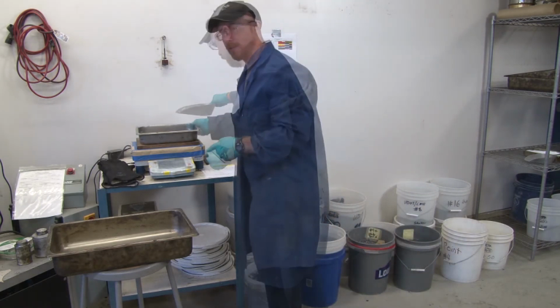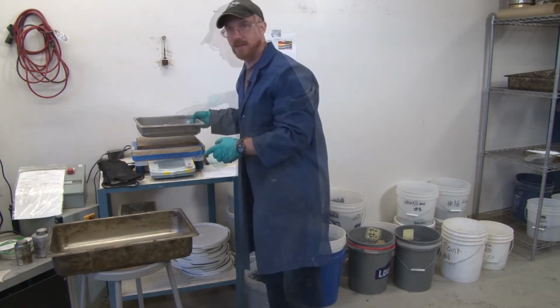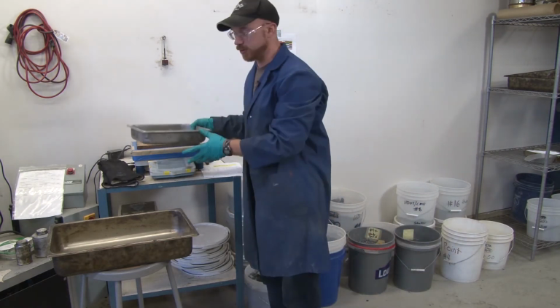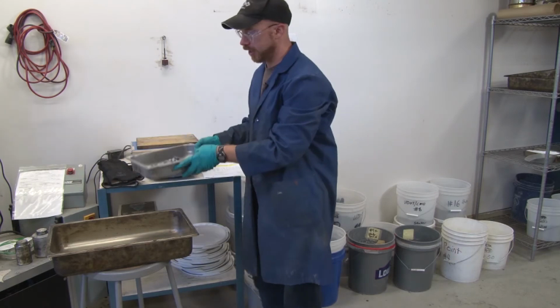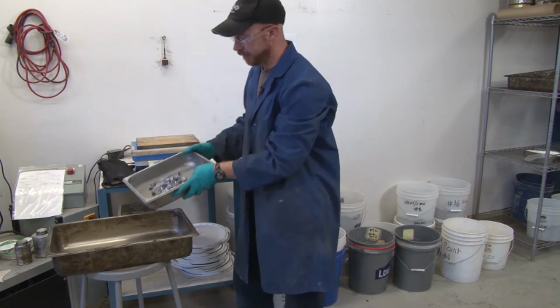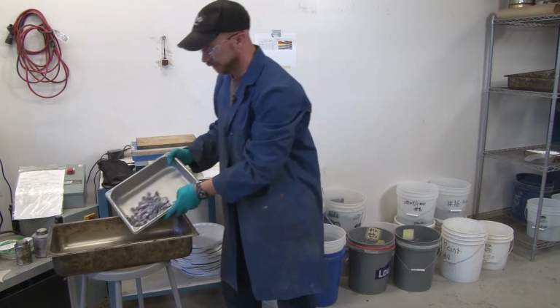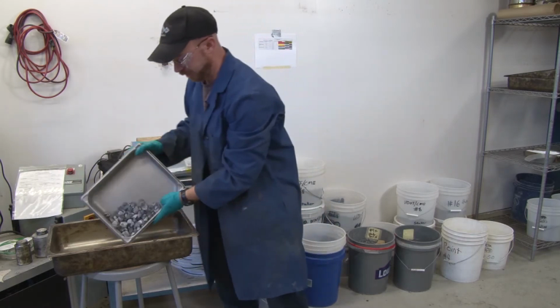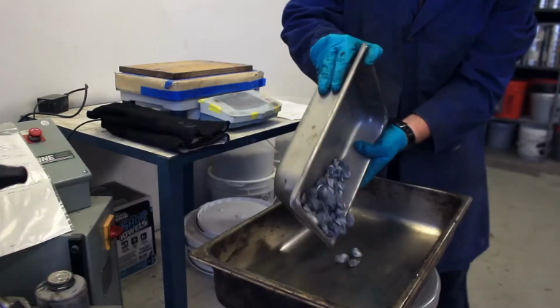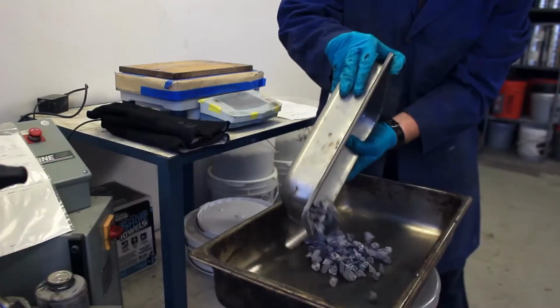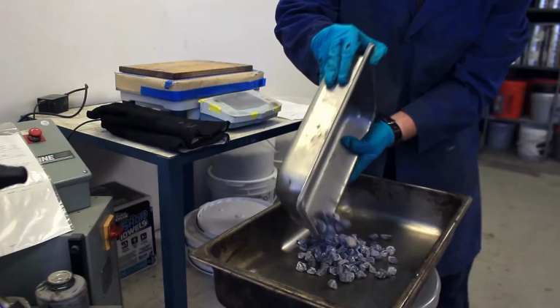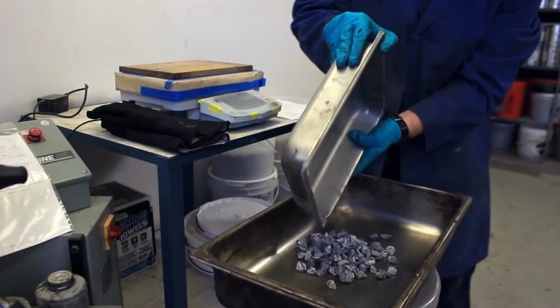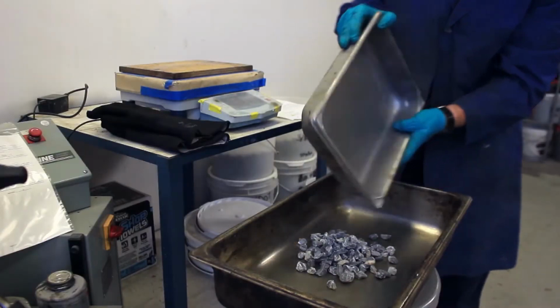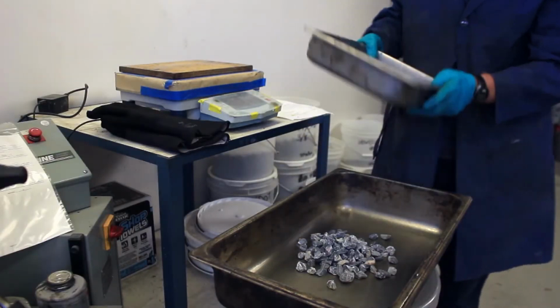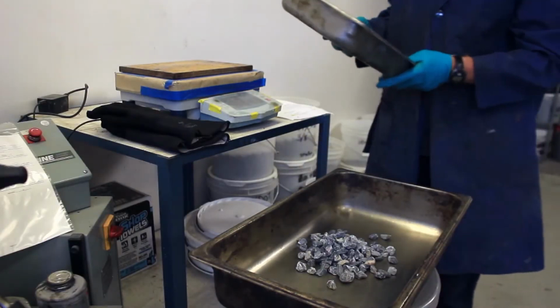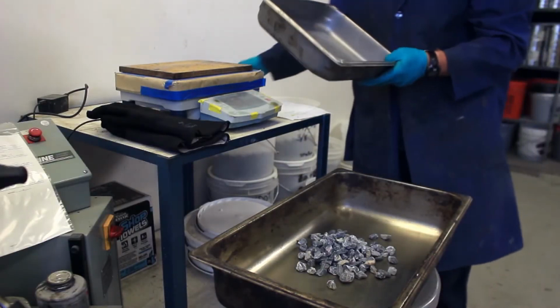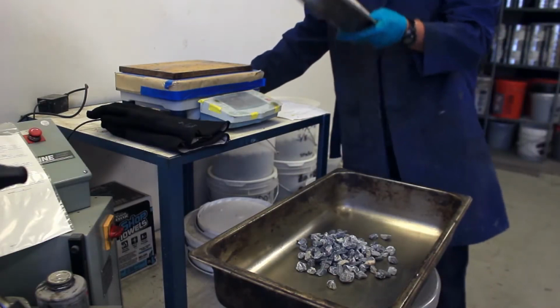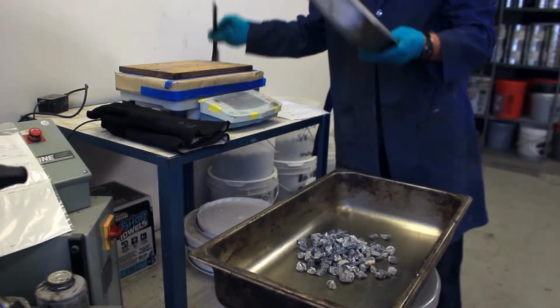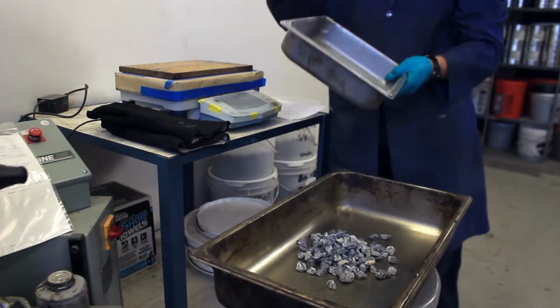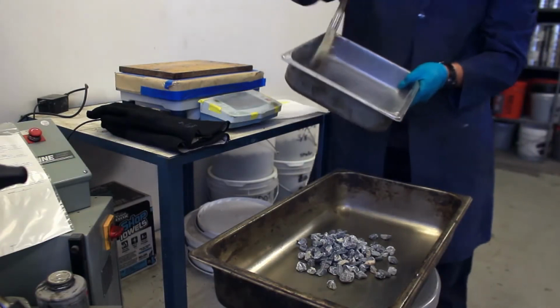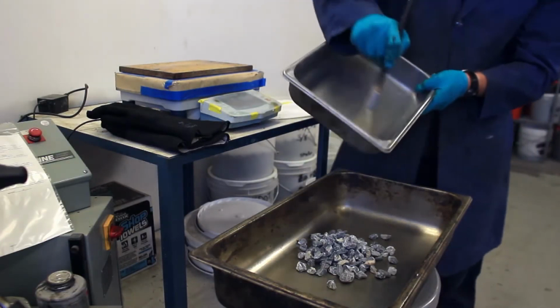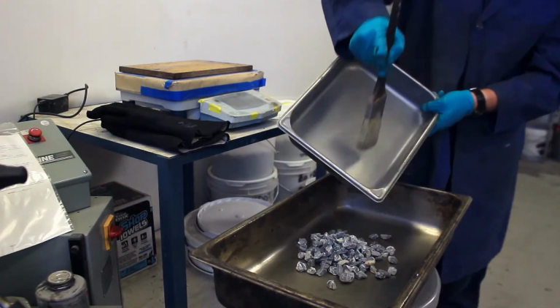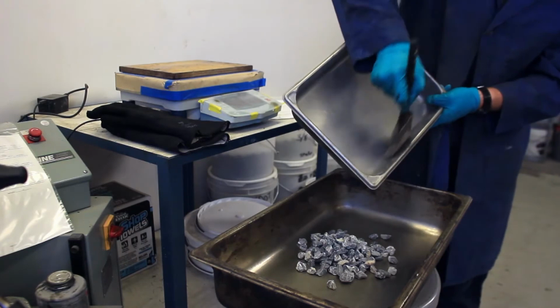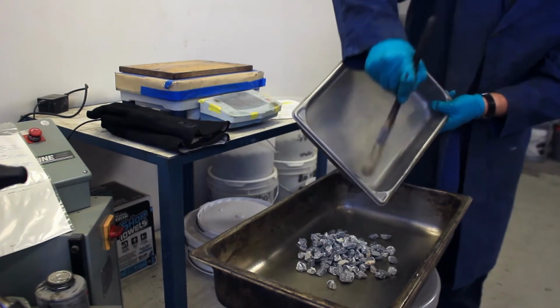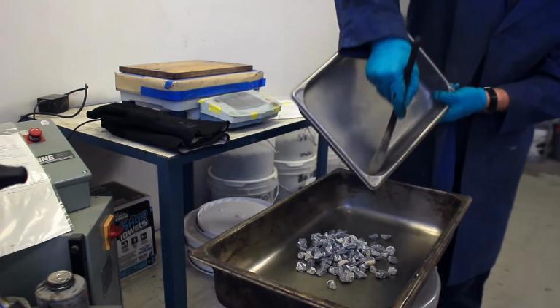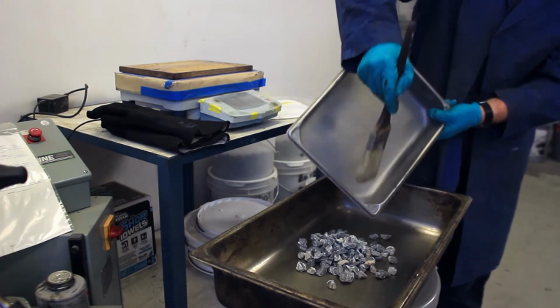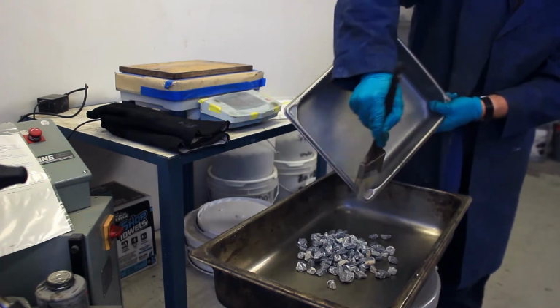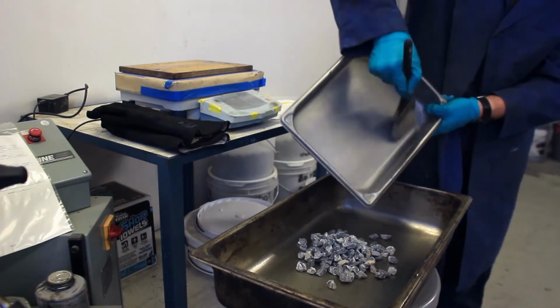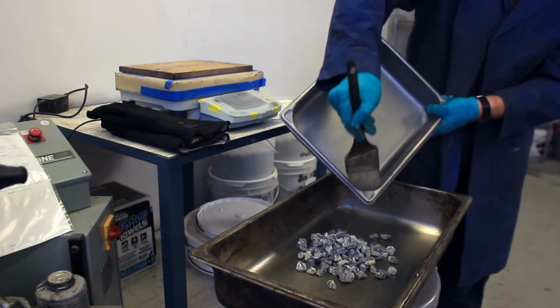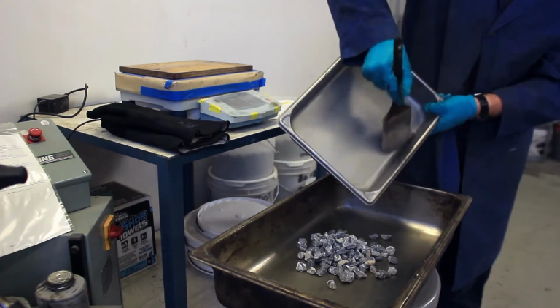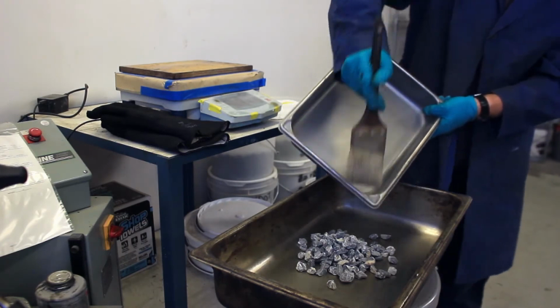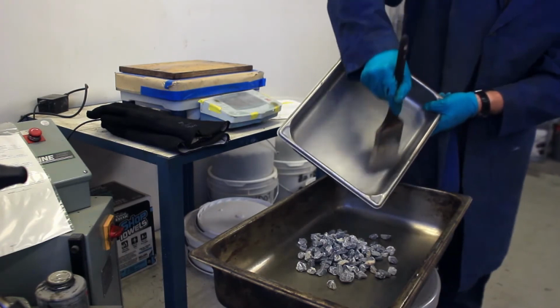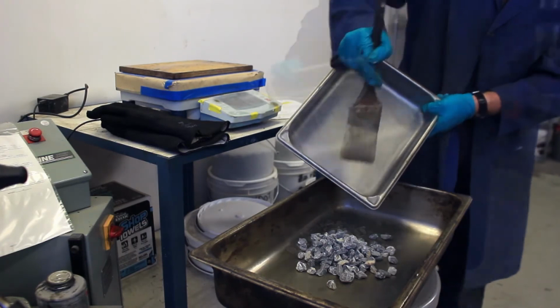Get it as close as you can. You always want to keep a brush to clean off your tray of any of the finer particles that are on the rocks.